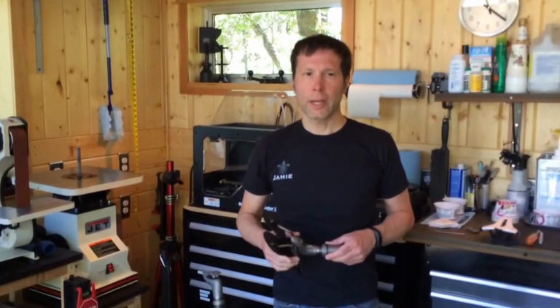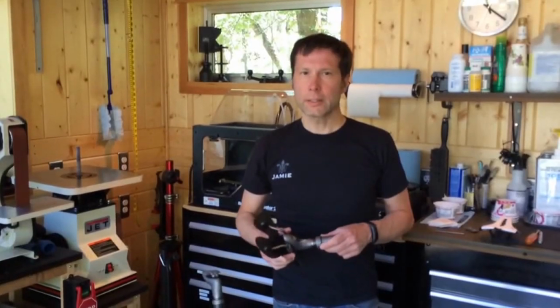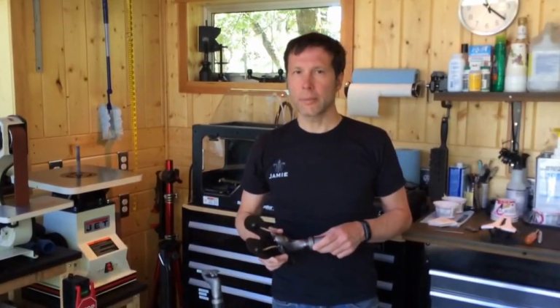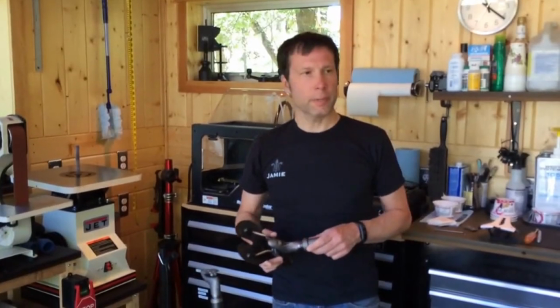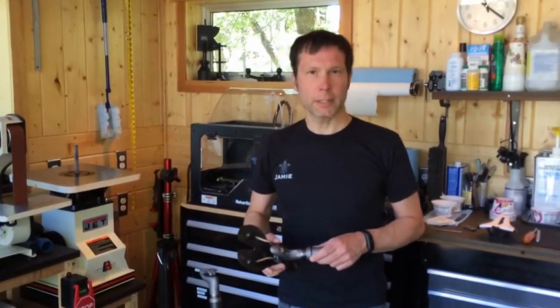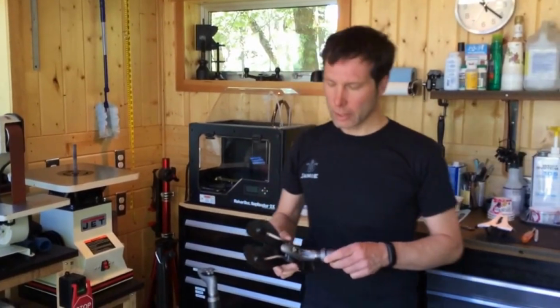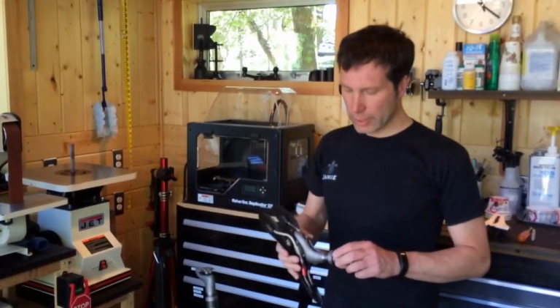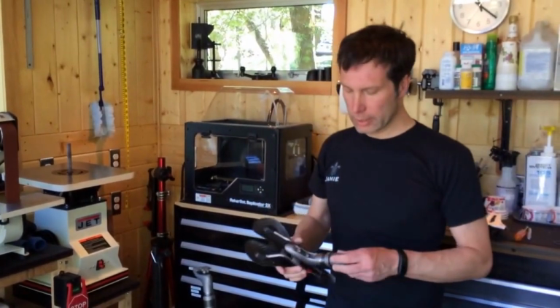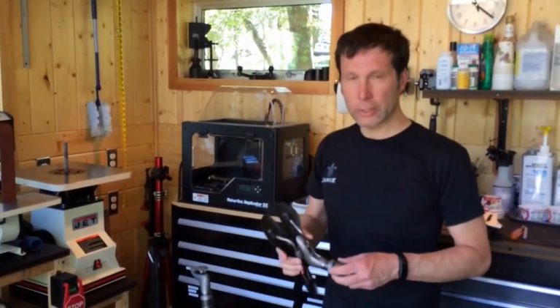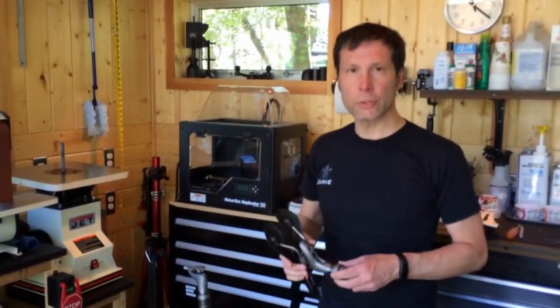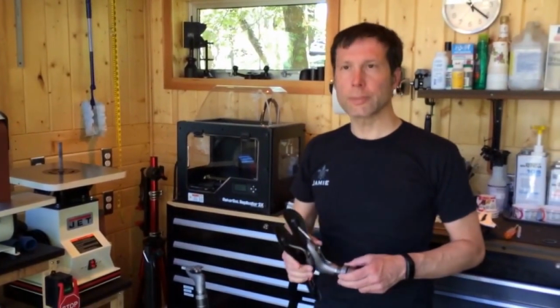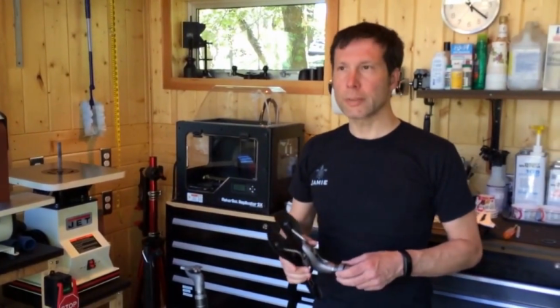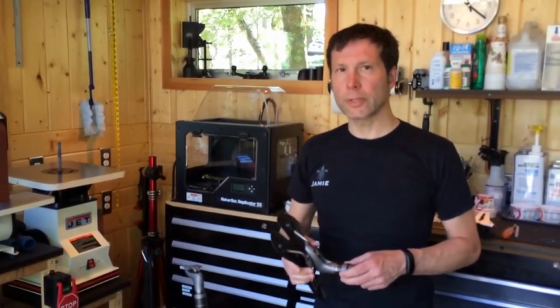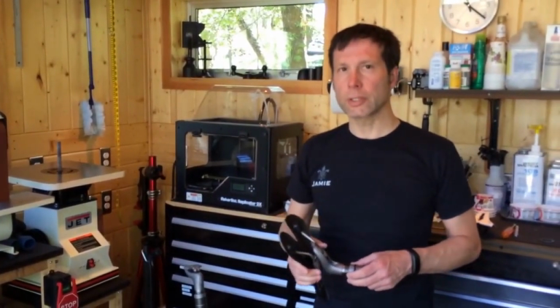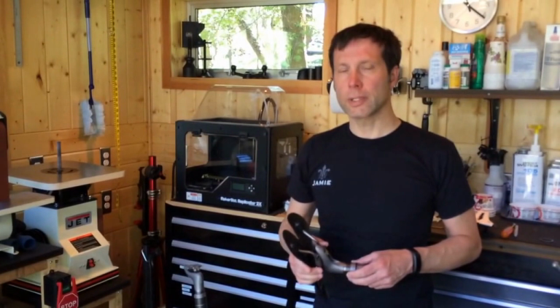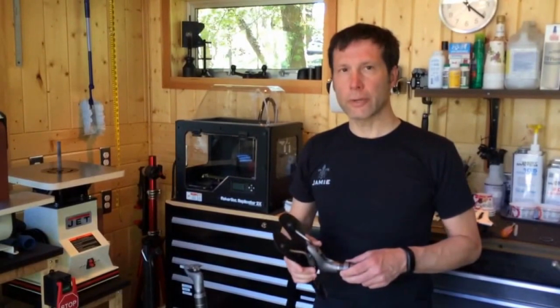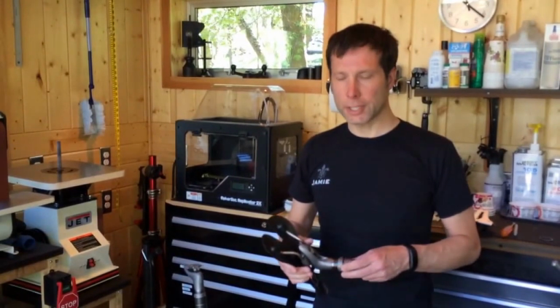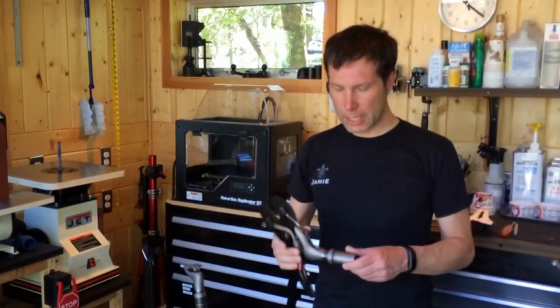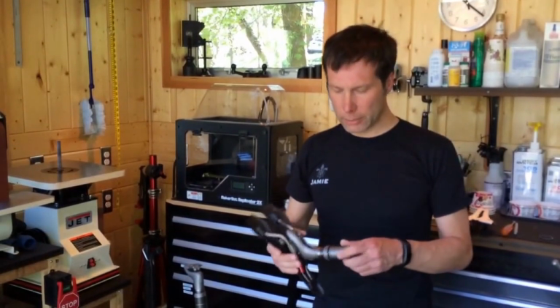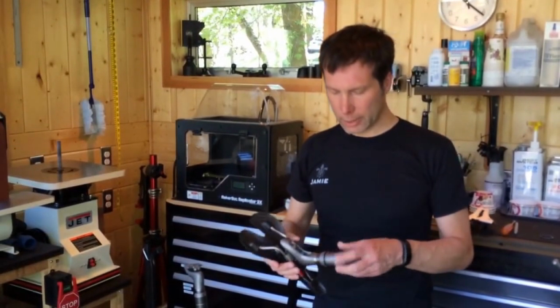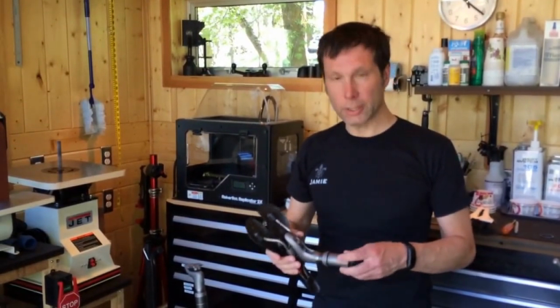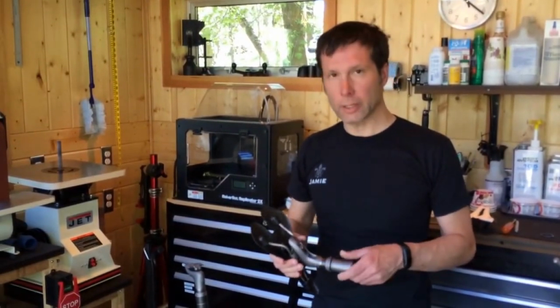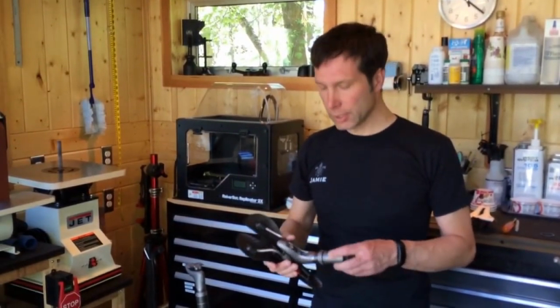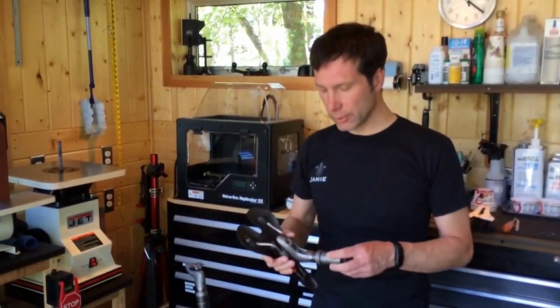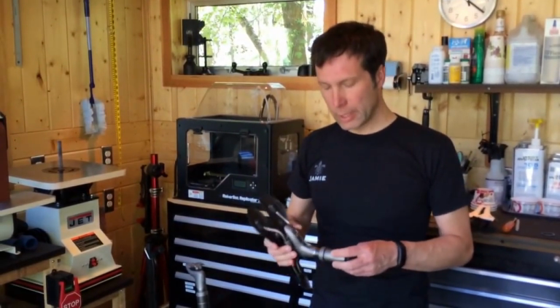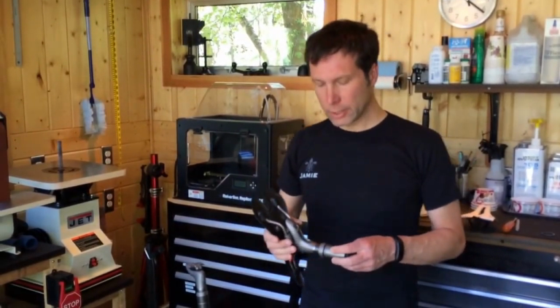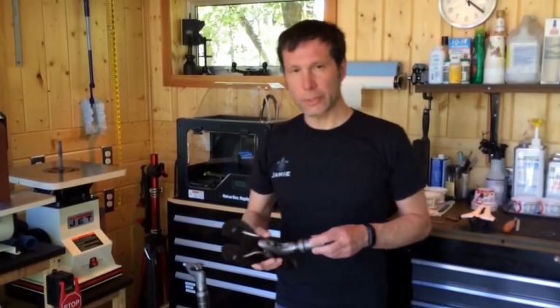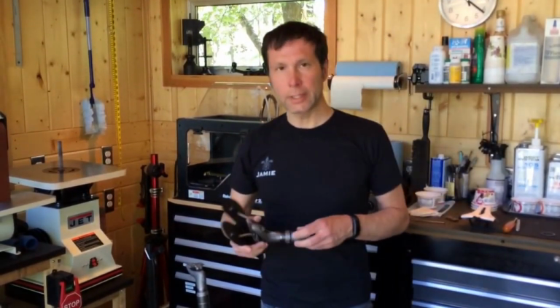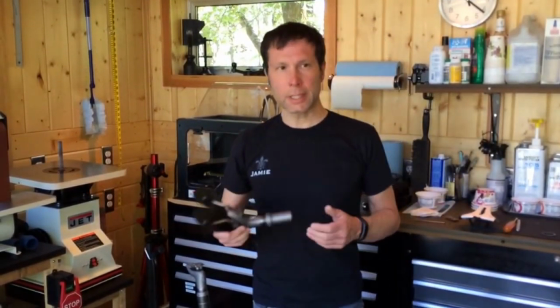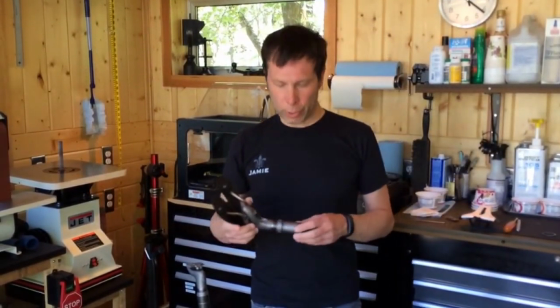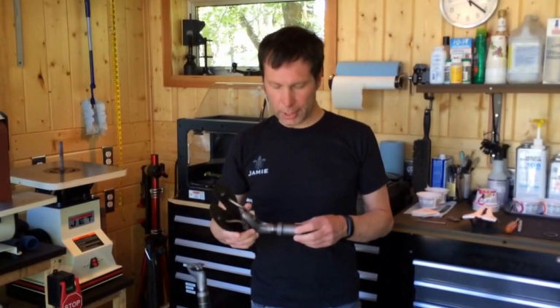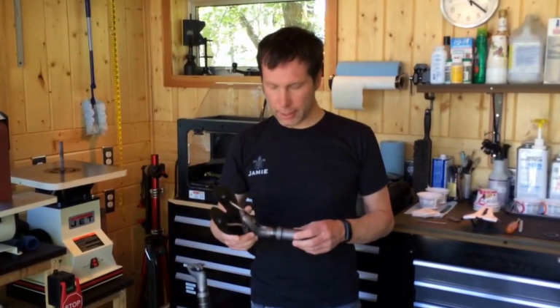This is Jamie with Metier Velo, and I'm going to explain some of the features of the micro-adjusting saddle mount, a Metier Velo exclusive, which you really have to see to appreciate.